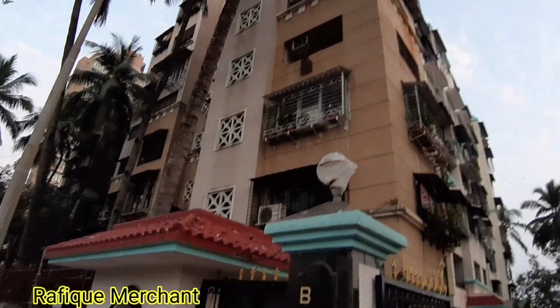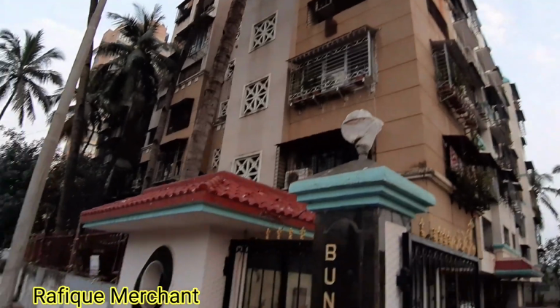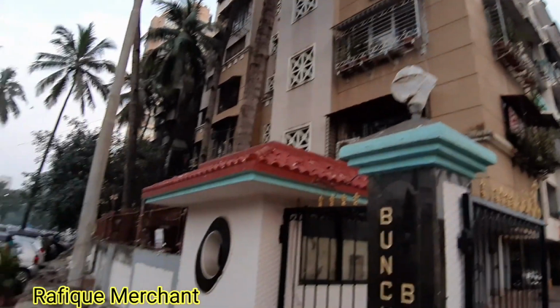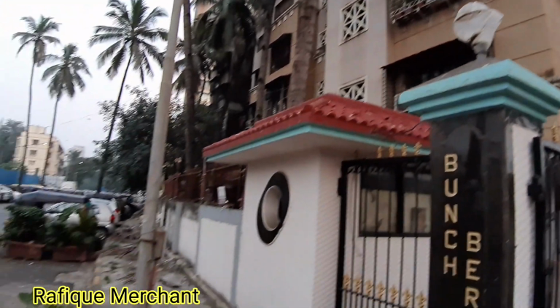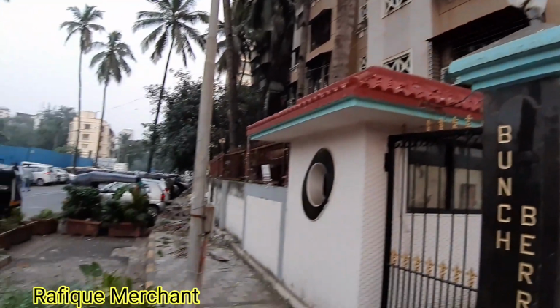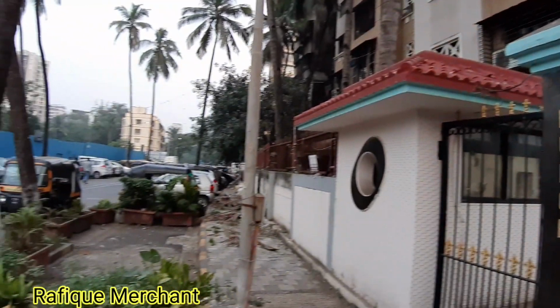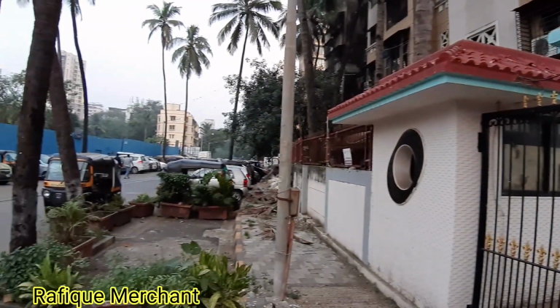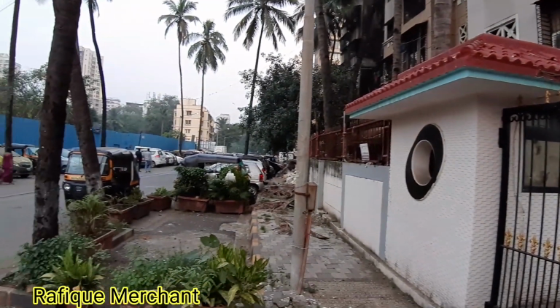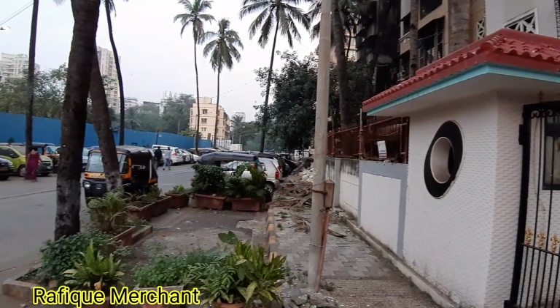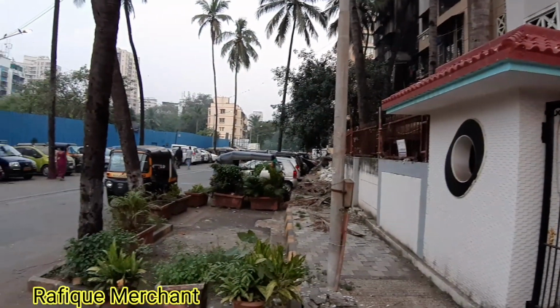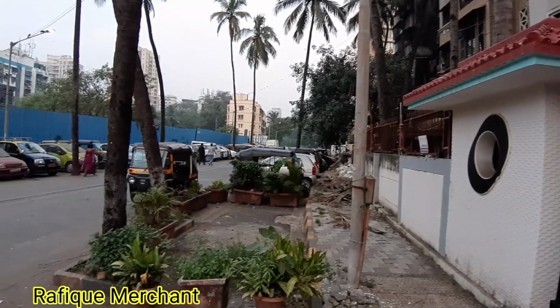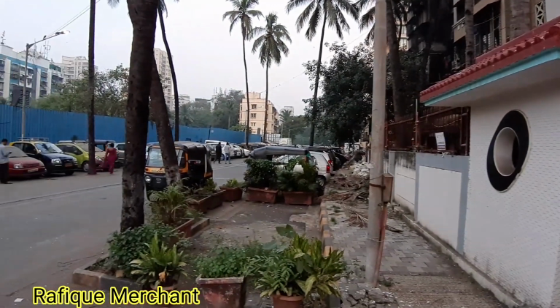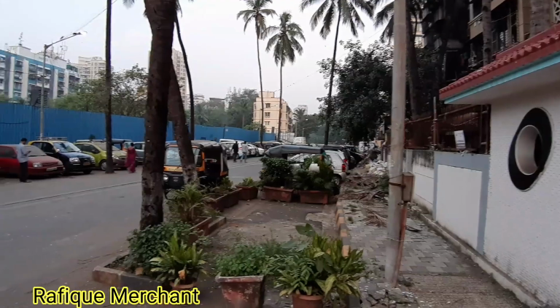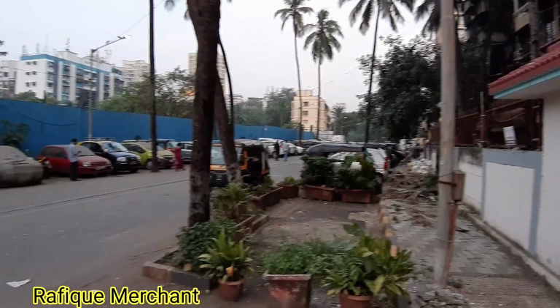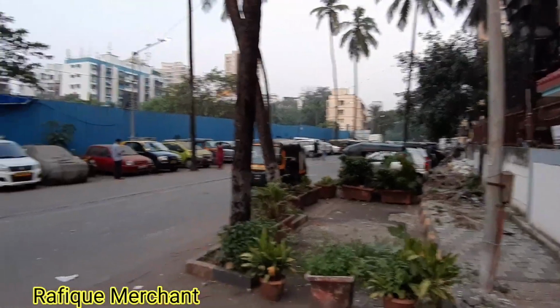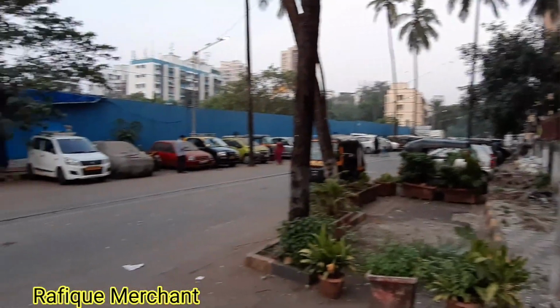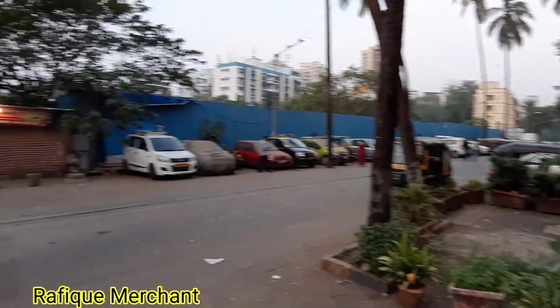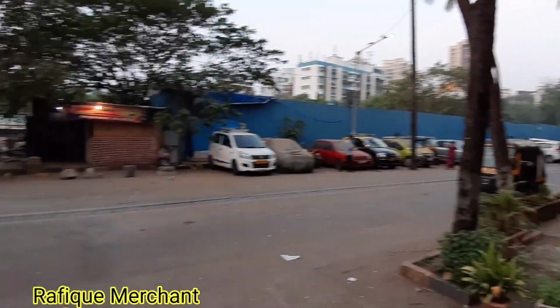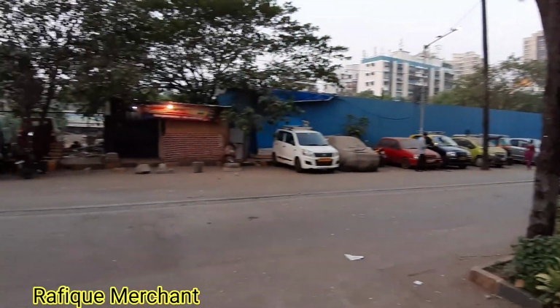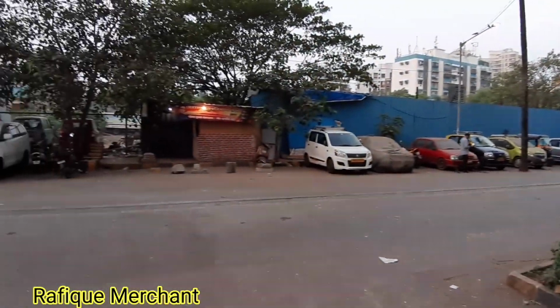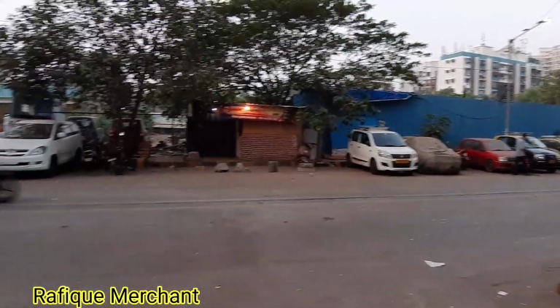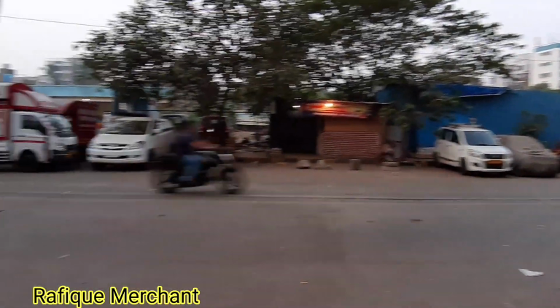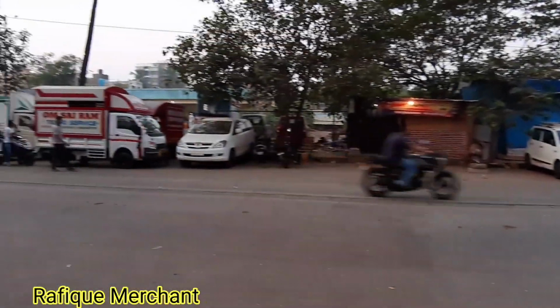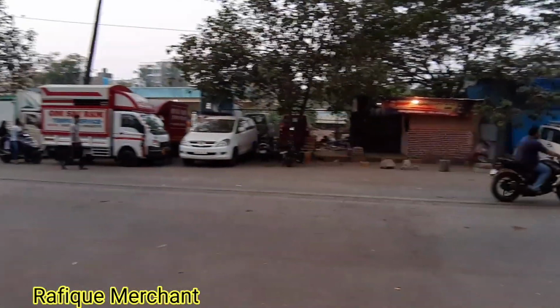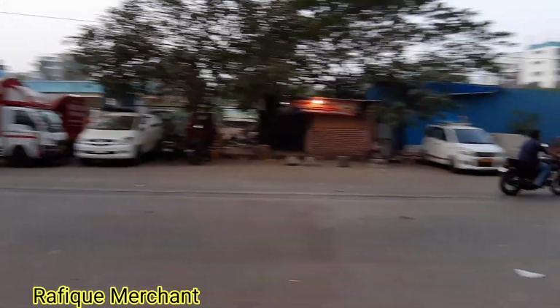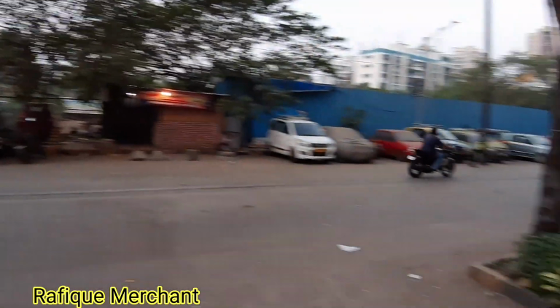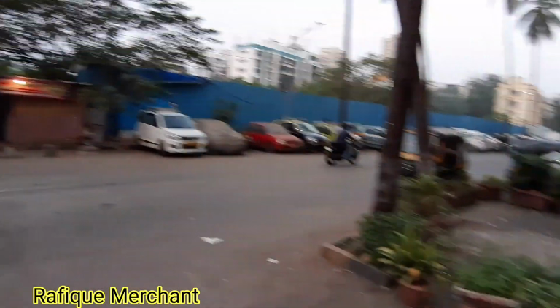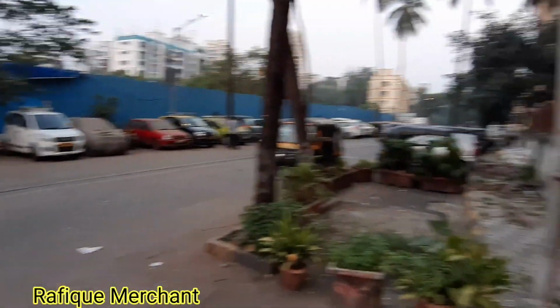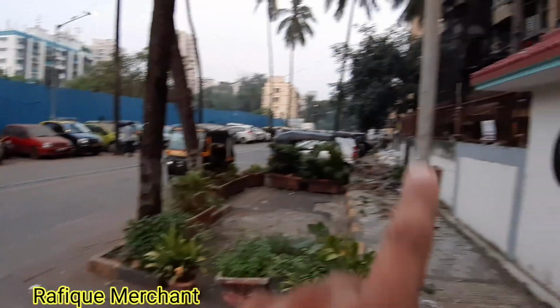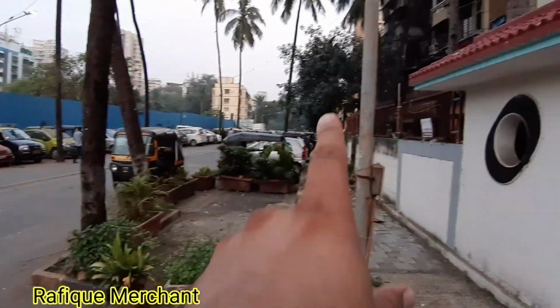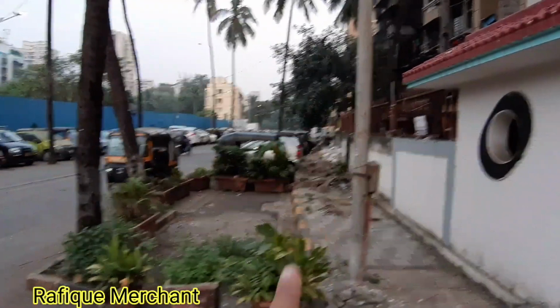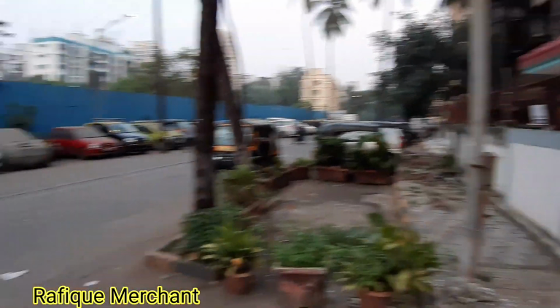This is near Mandir Masjid, Yari Road, Varsova — a beautiful house on sale, which has a sea view. We are very close to Kanakia Hollywood on this side.